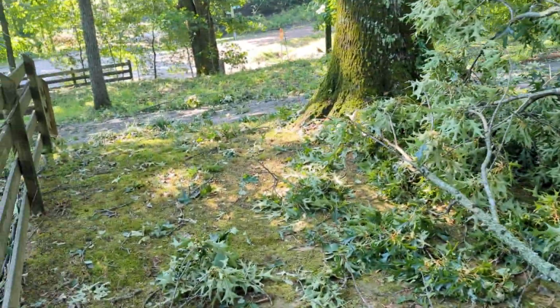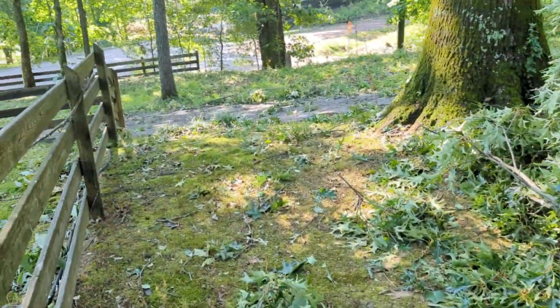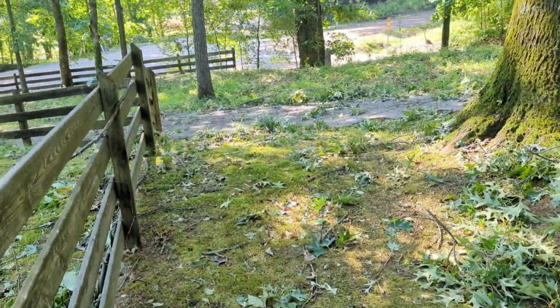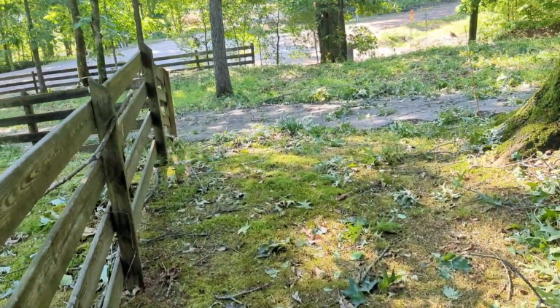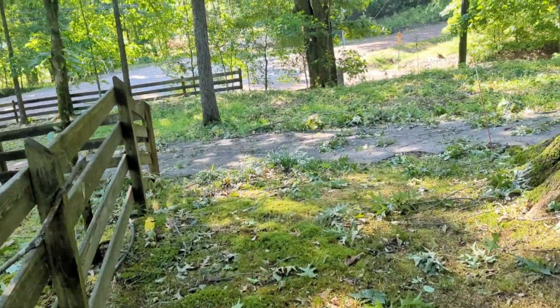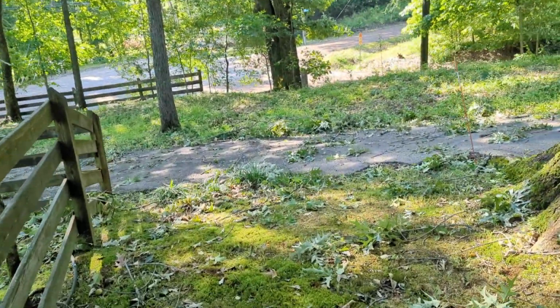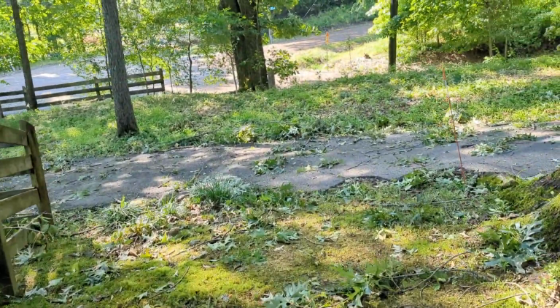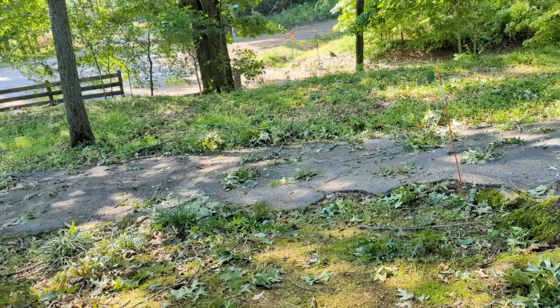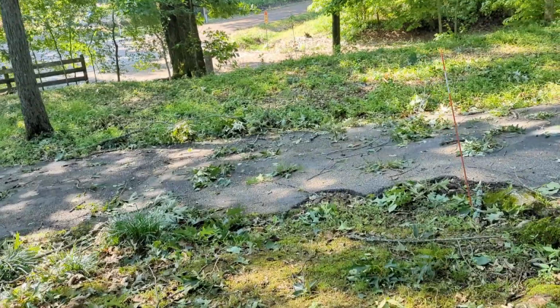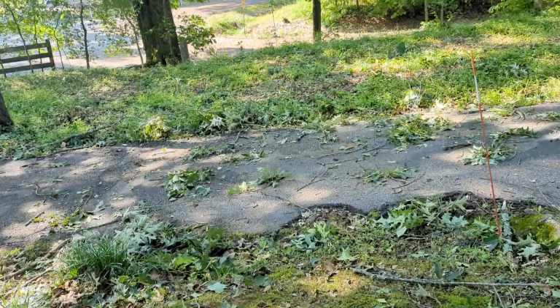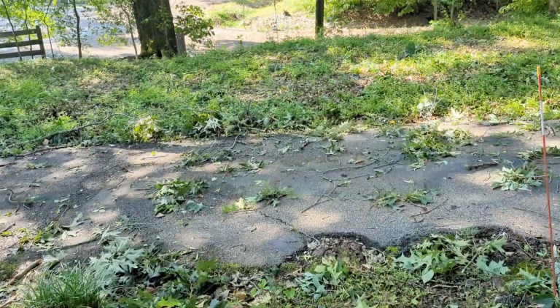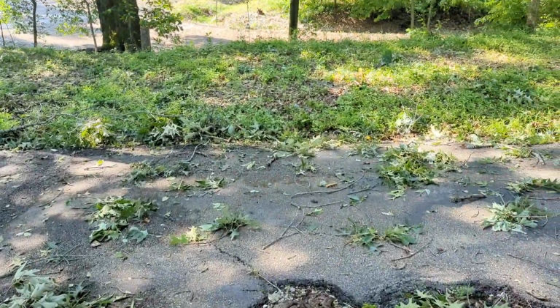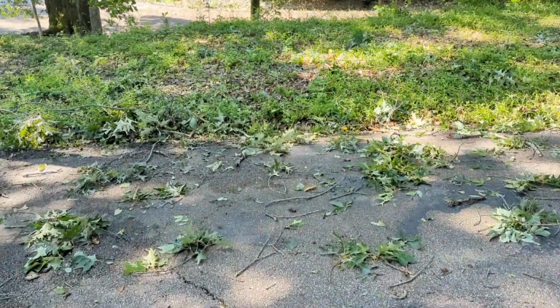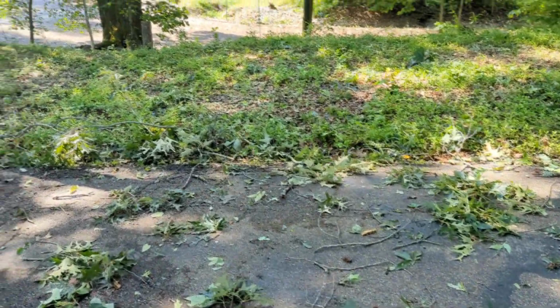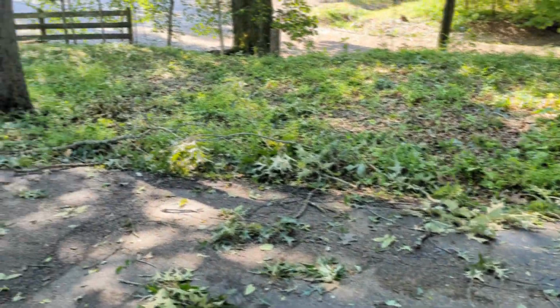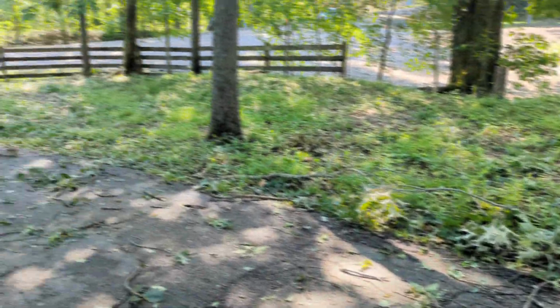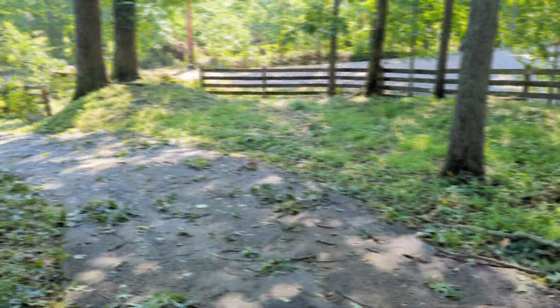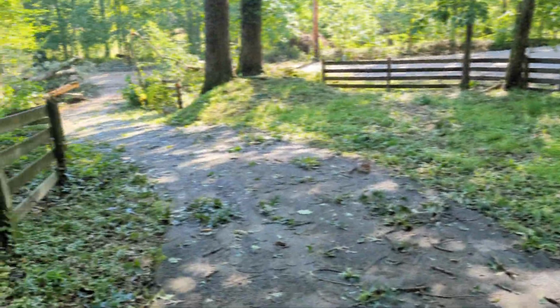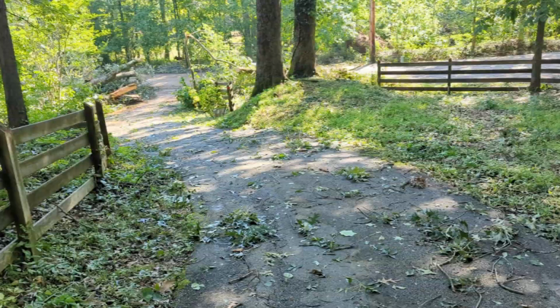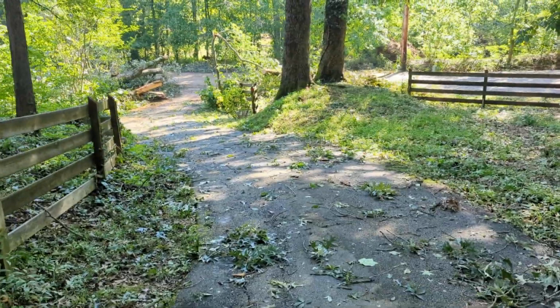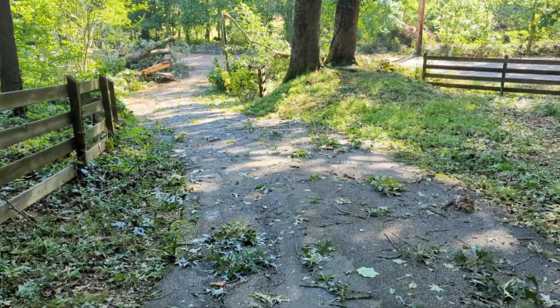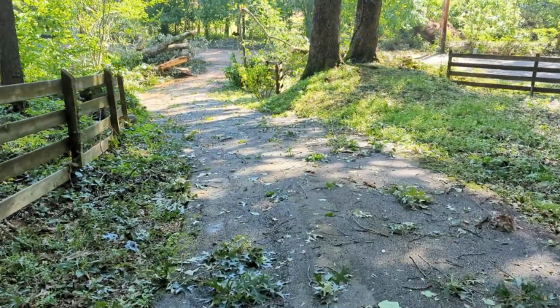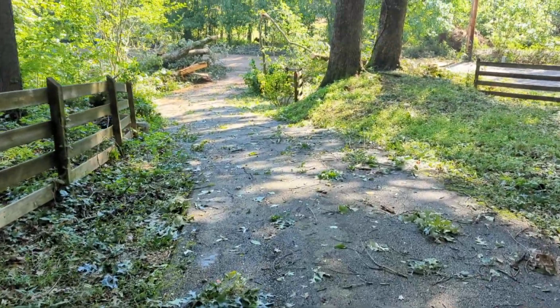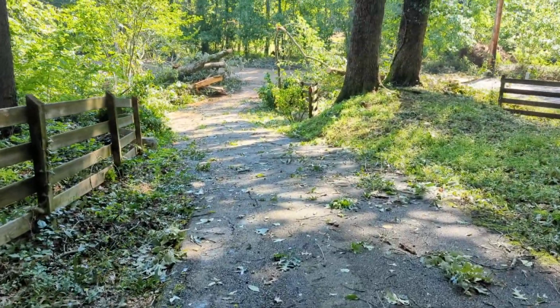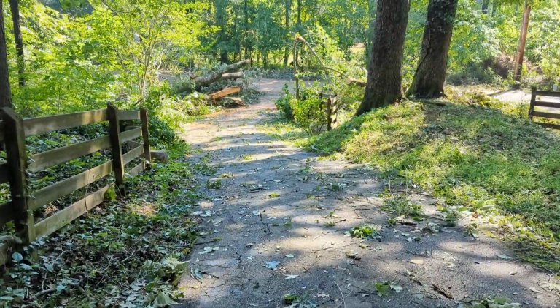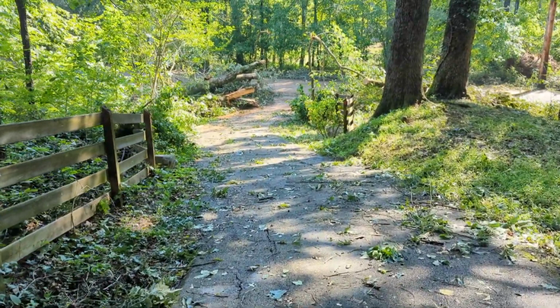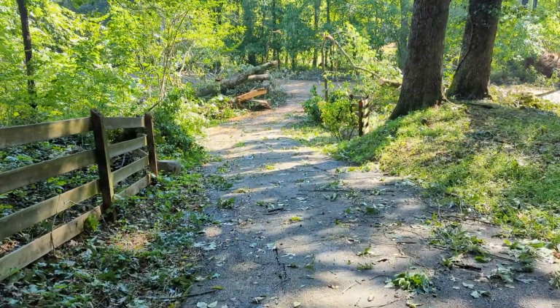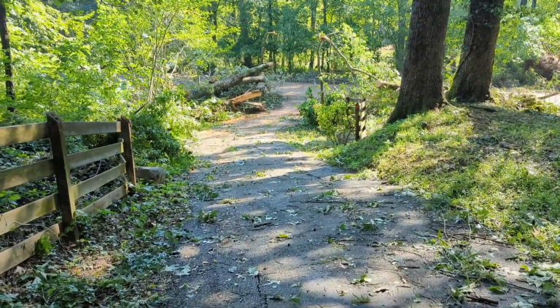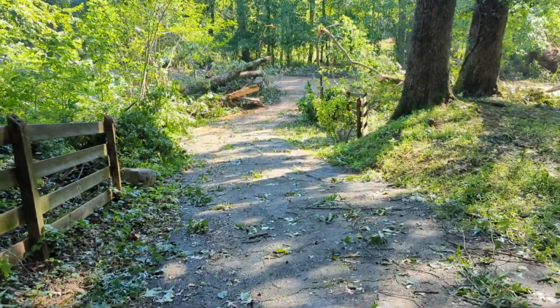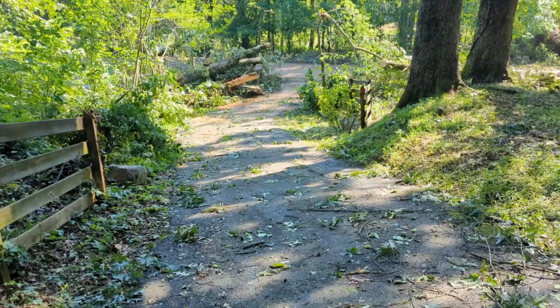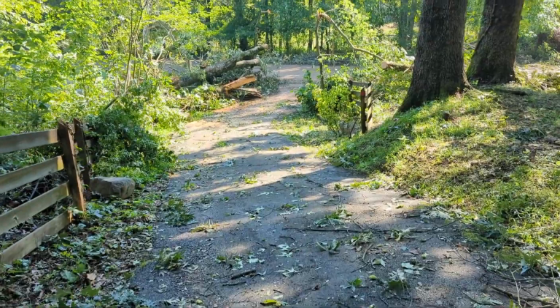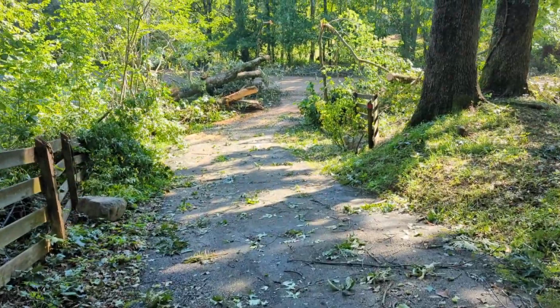I now have a handy extra gate because there's no fence there. Last night when we got home, the entrance to the driveway was completely blocked, as was Brunswick Road, by all these trees that had come down.